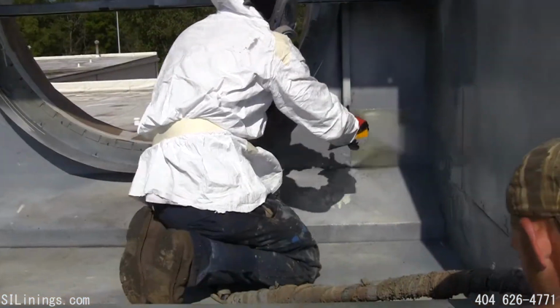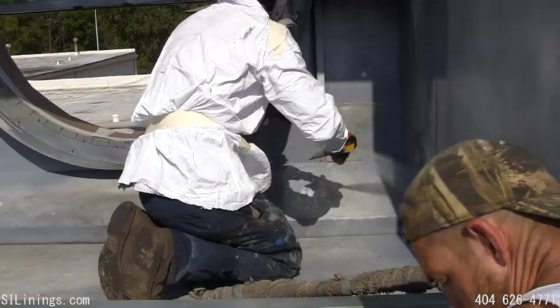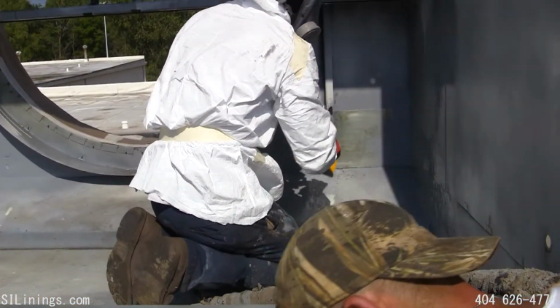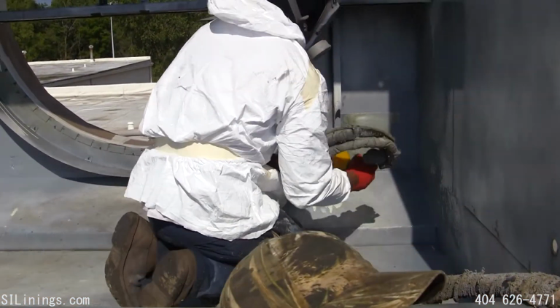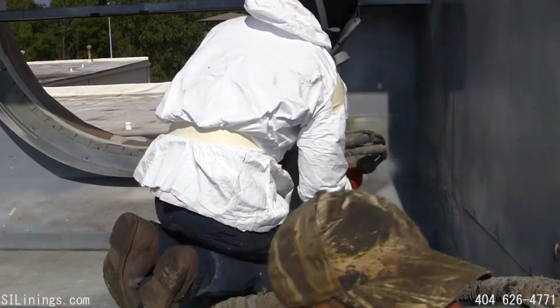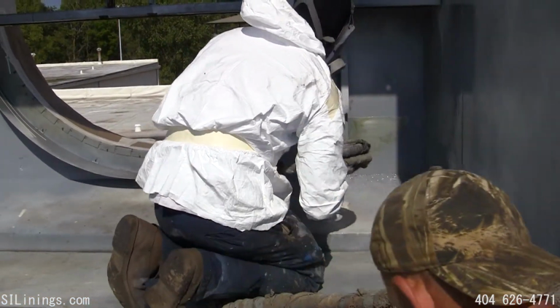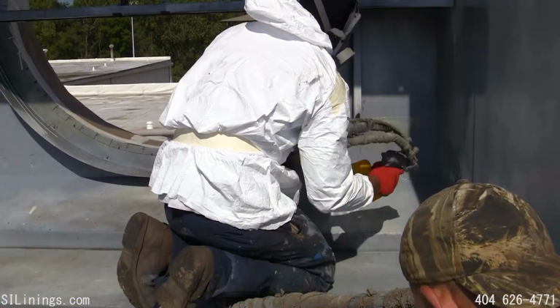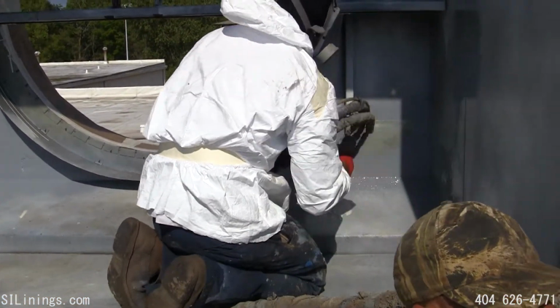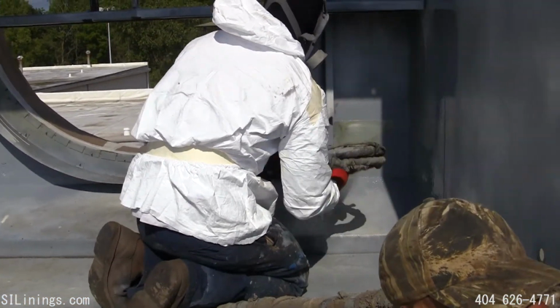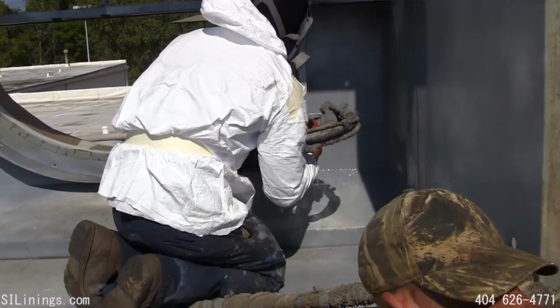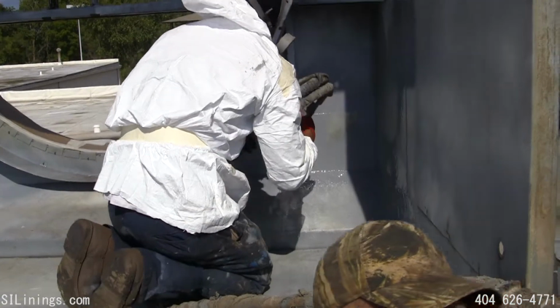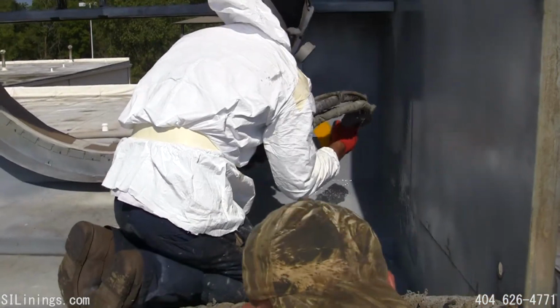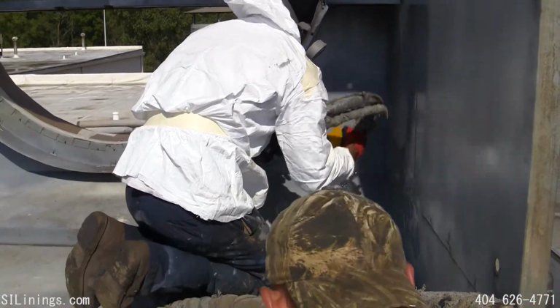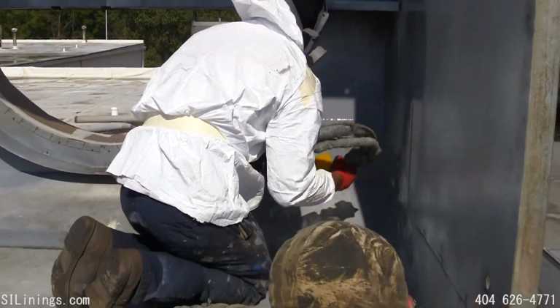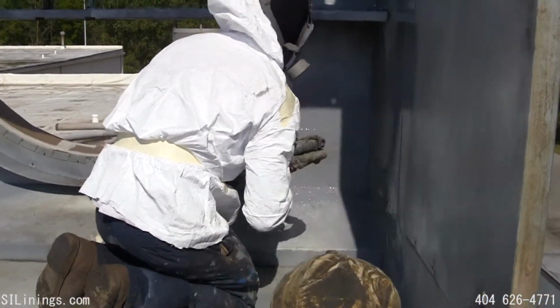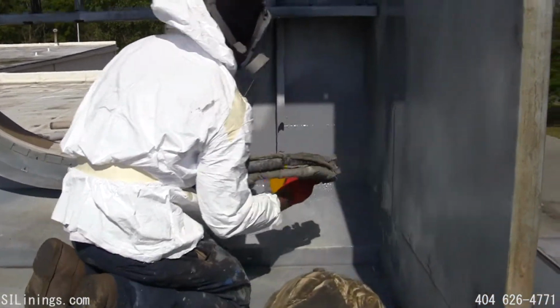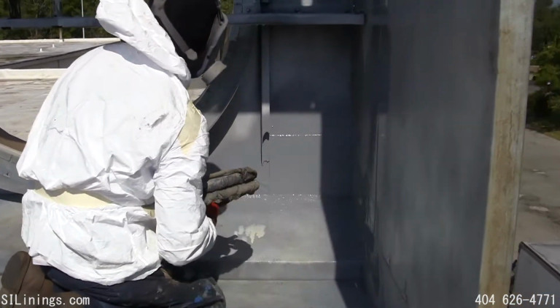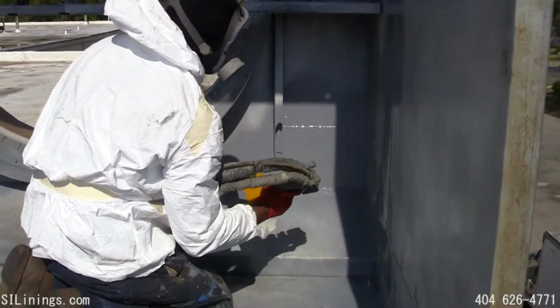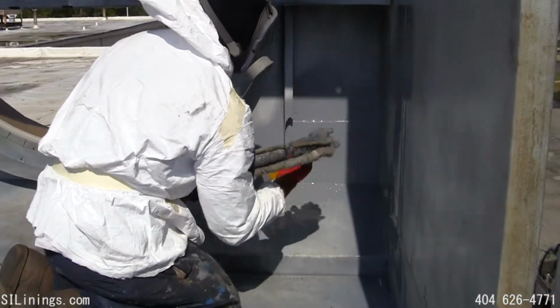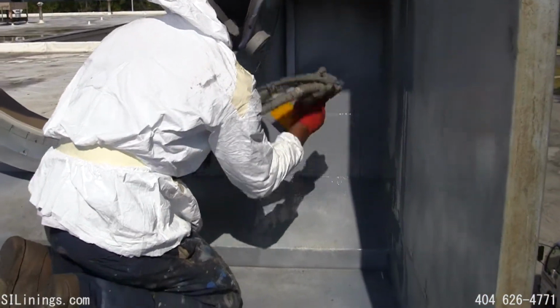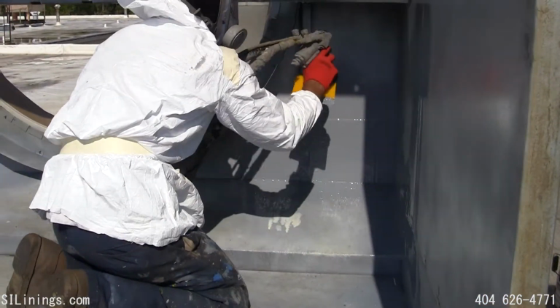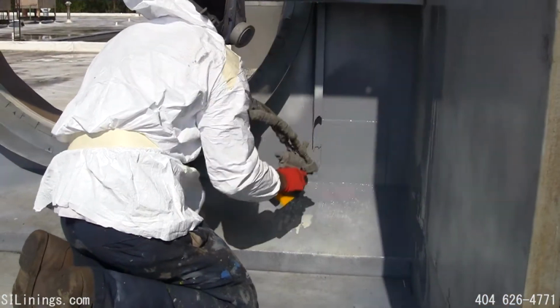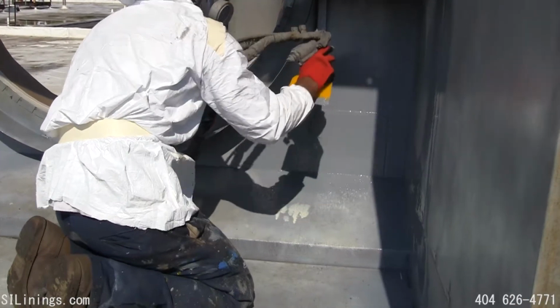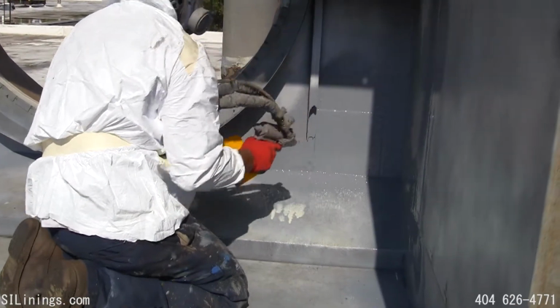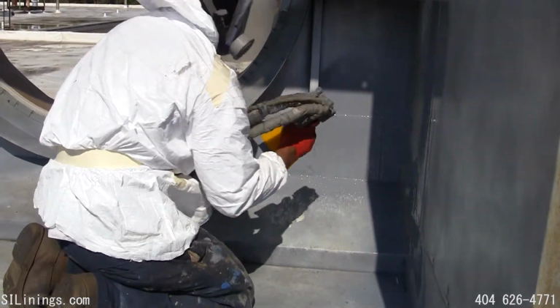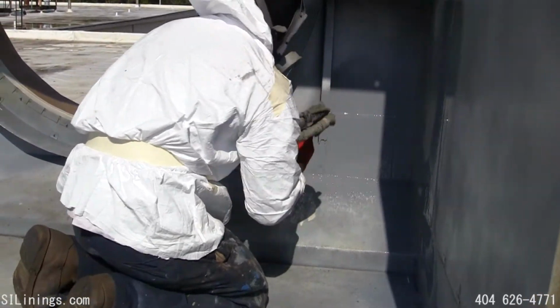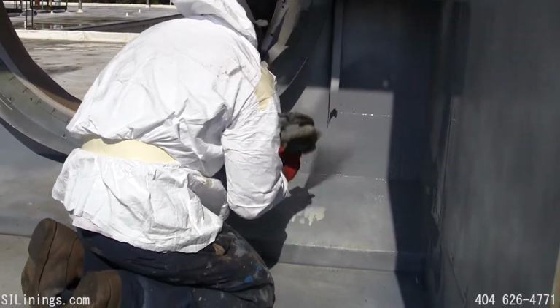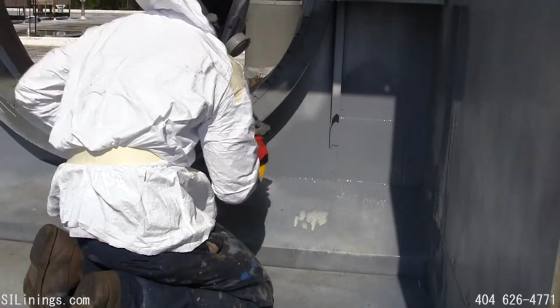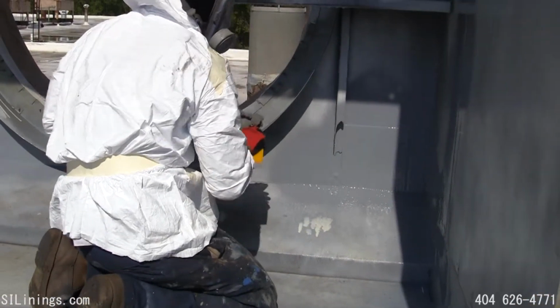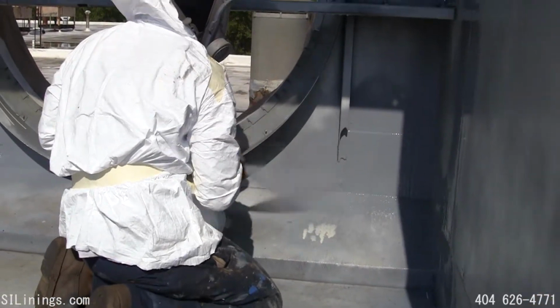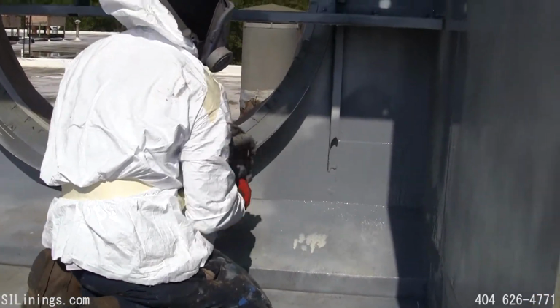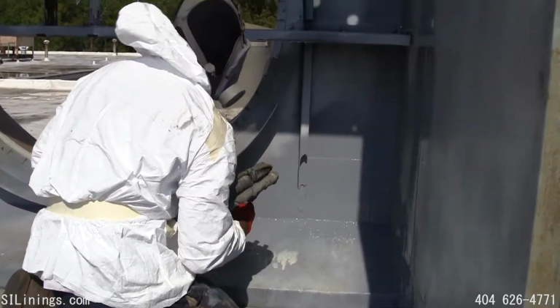A sheet metal patch has been placed over the hole using polyurea. We spray the poly, bed the sheet metal into it, and then simply coat over it. No welding or screws are required.